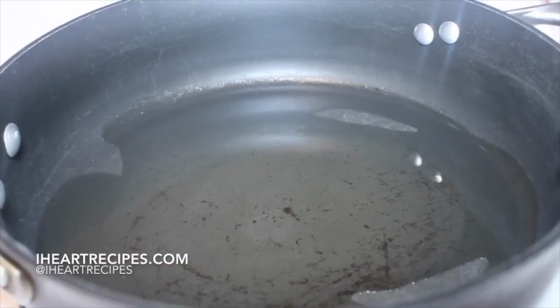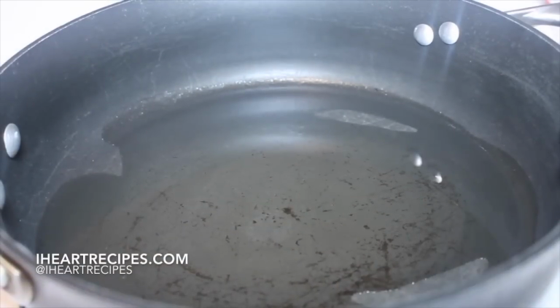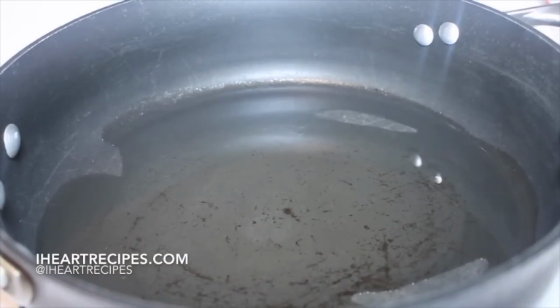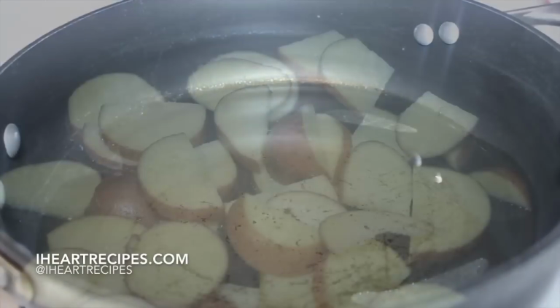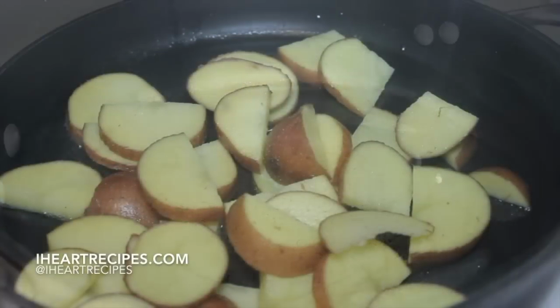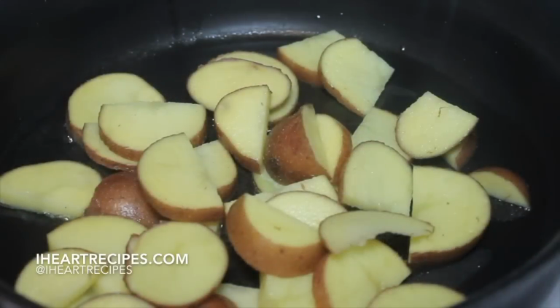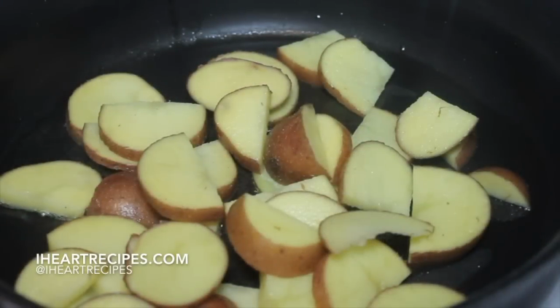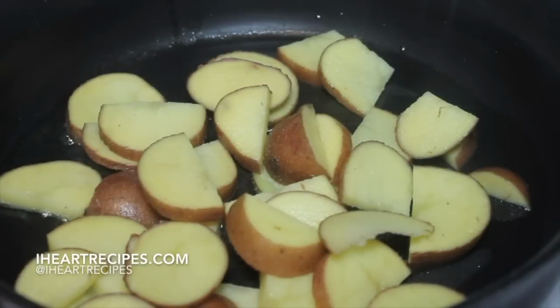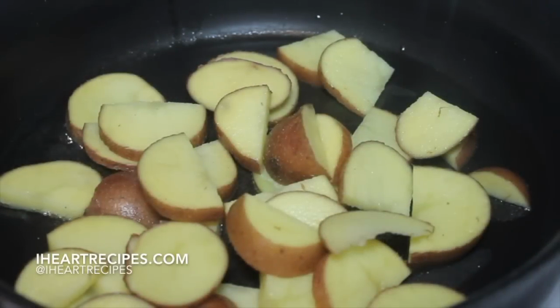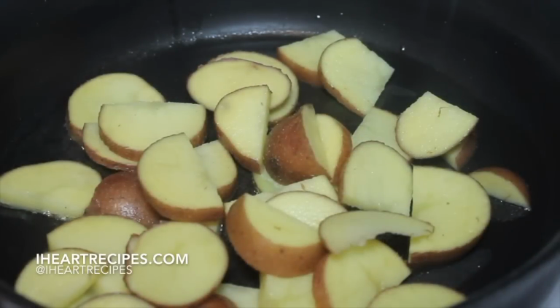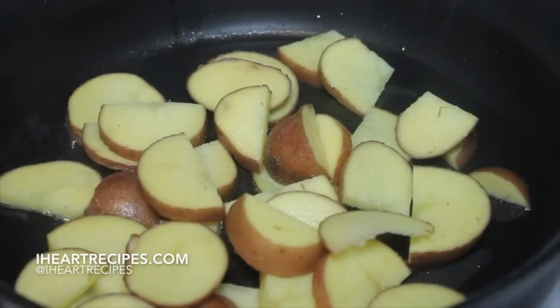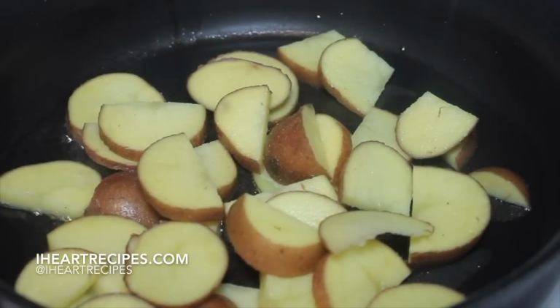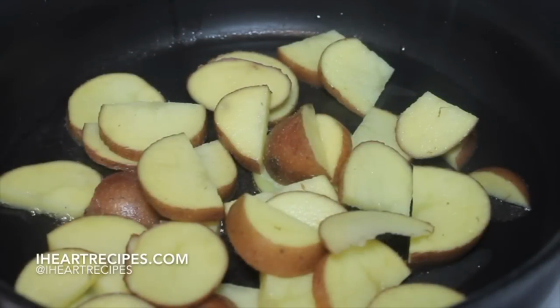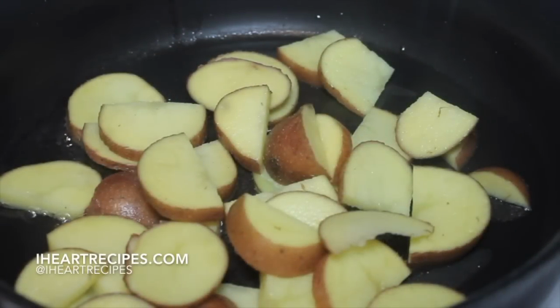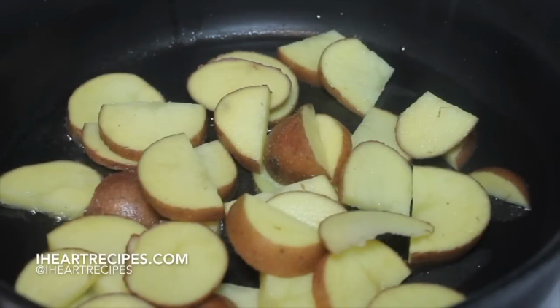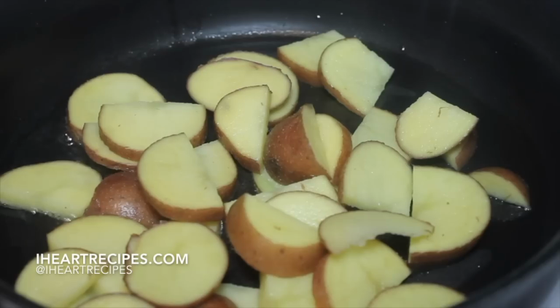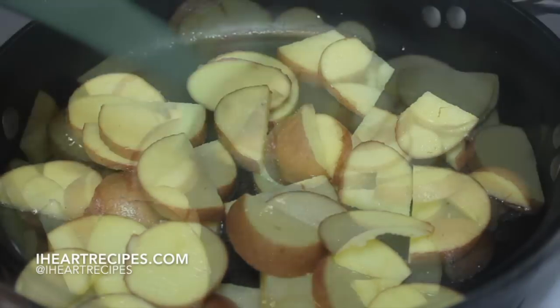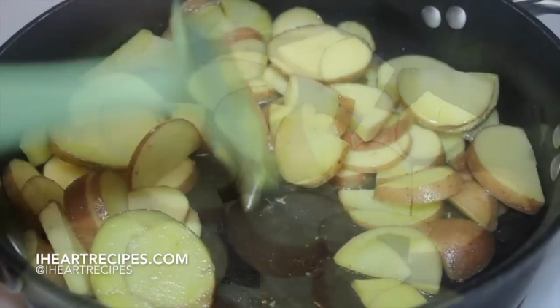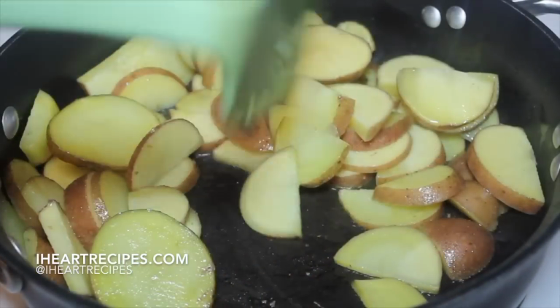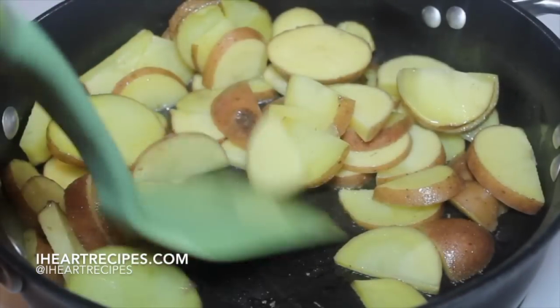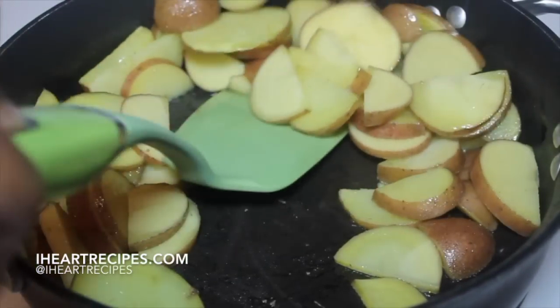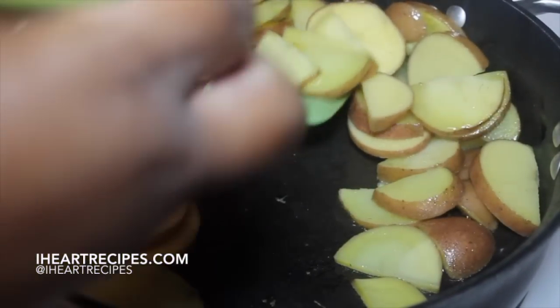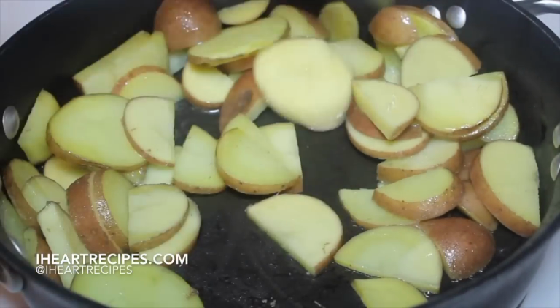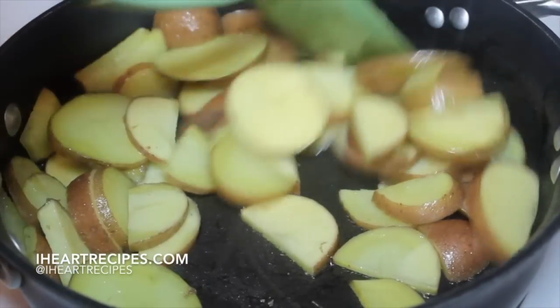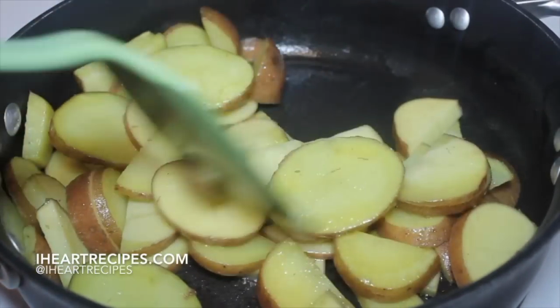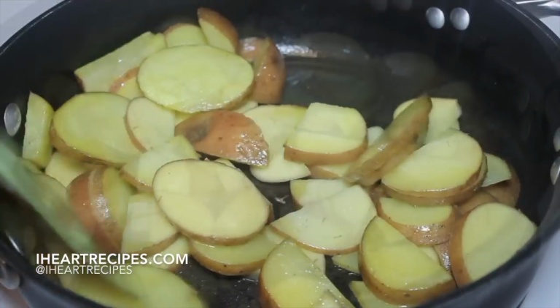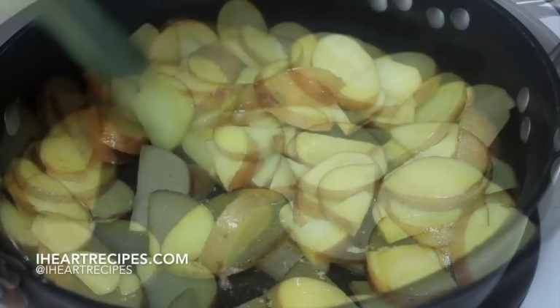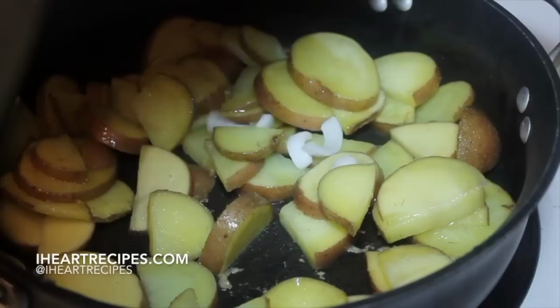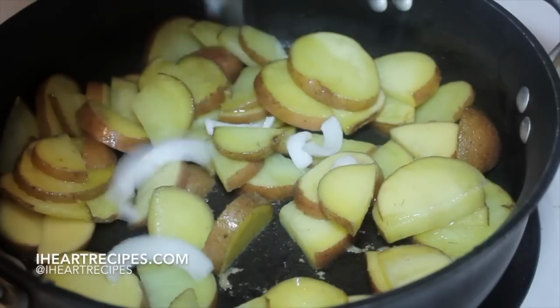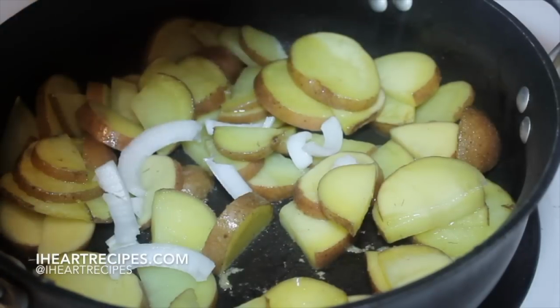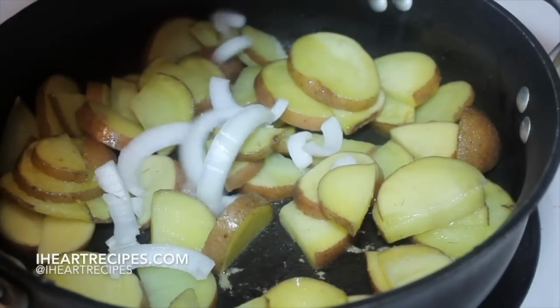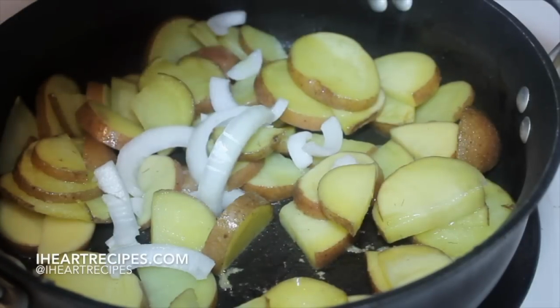Once we're done doing that, let's head over to our stovetop. In a pan, we're going to drizzle in some oil. Once the oil gets nice and hot, add in your potatoes. We're going to fry these potatoes for about five minutes before our next step. Make sure you stir because you don't want anything to burn — this is over medium heat.